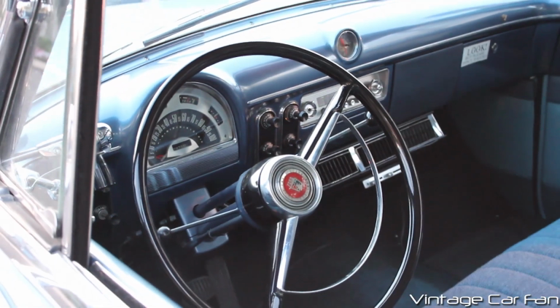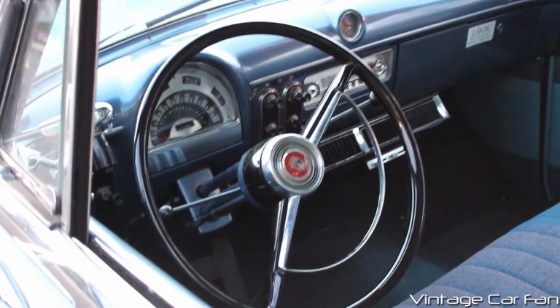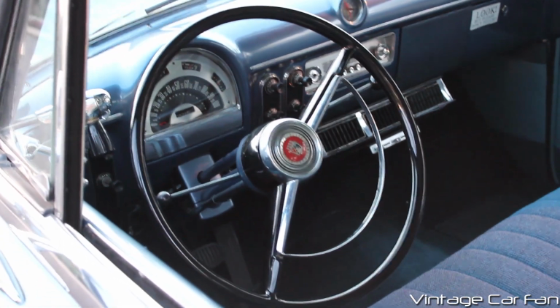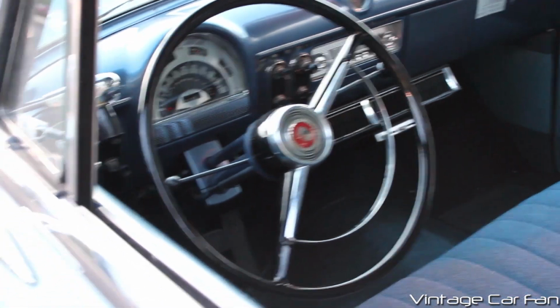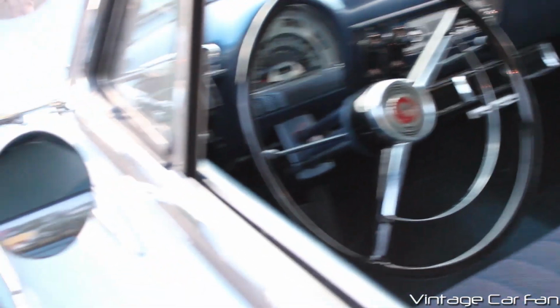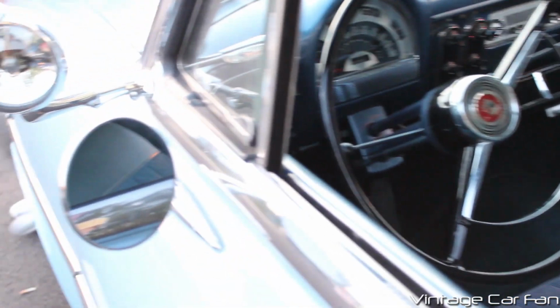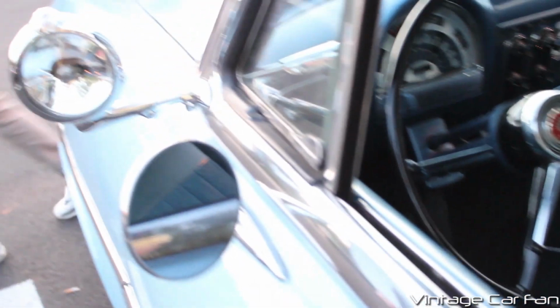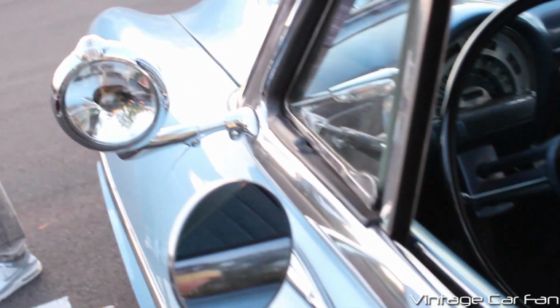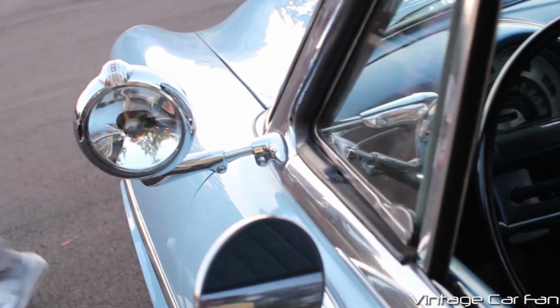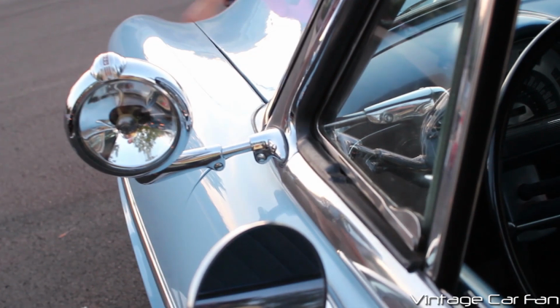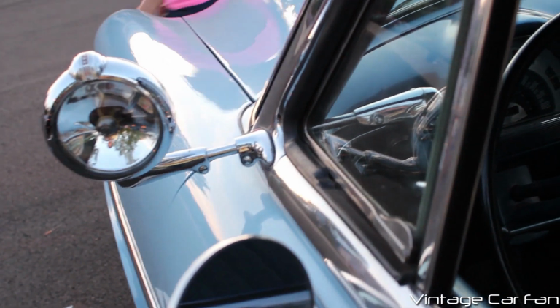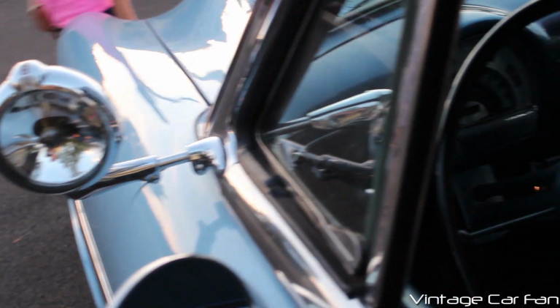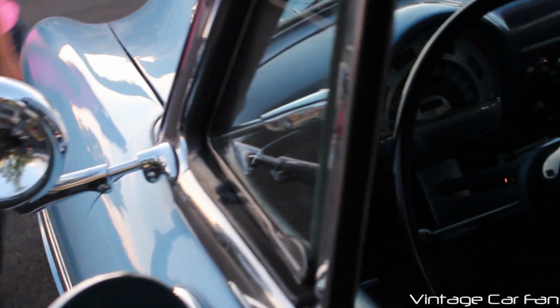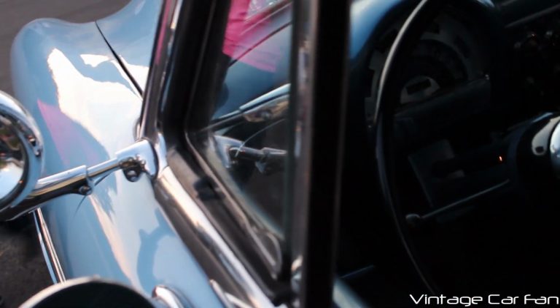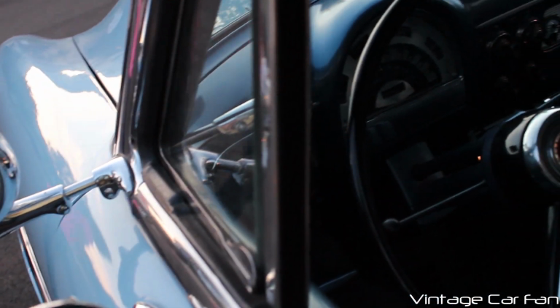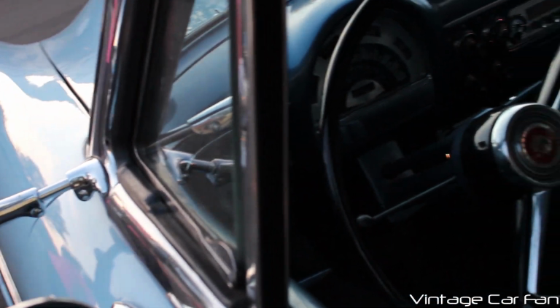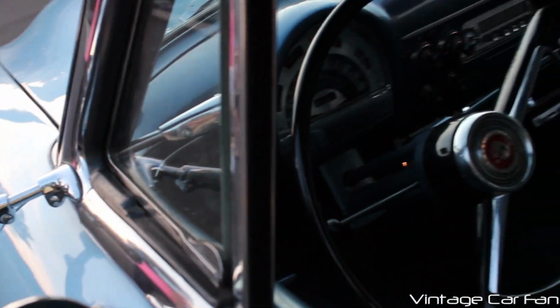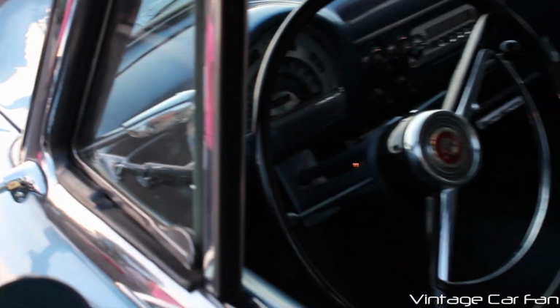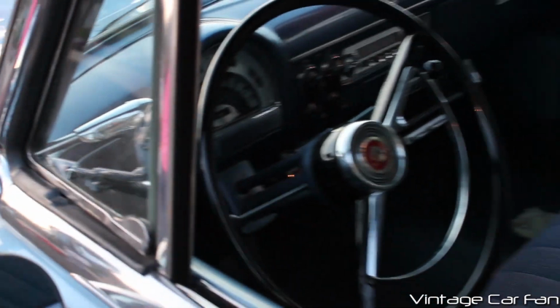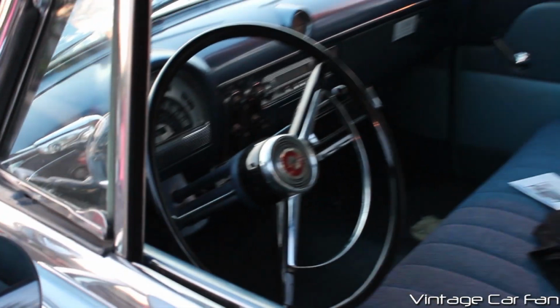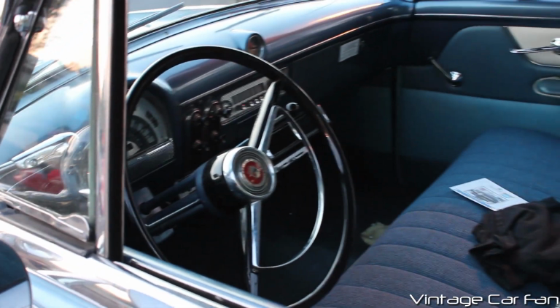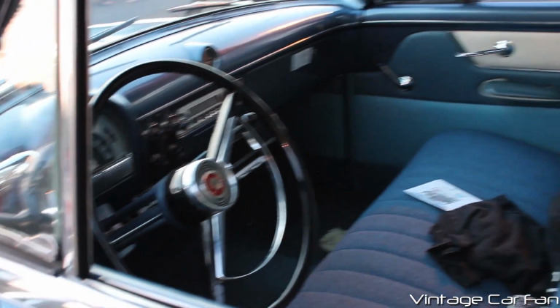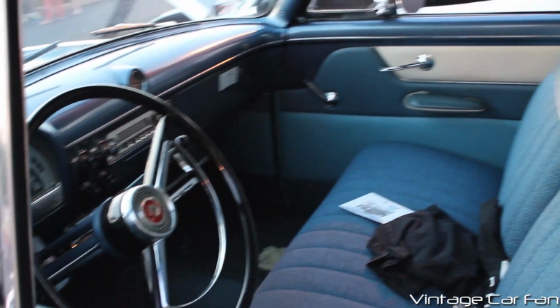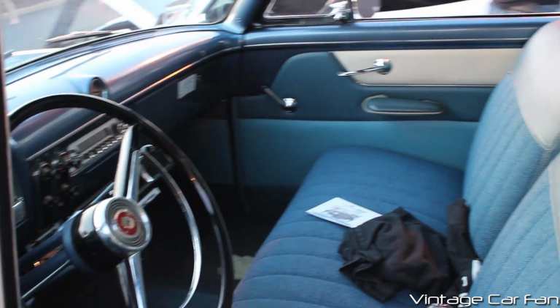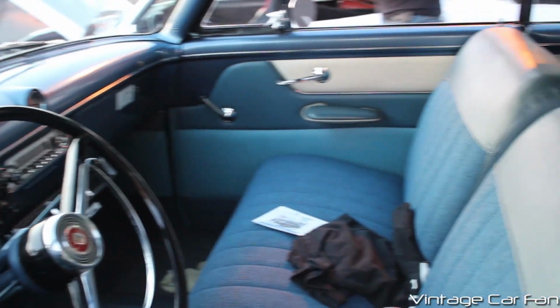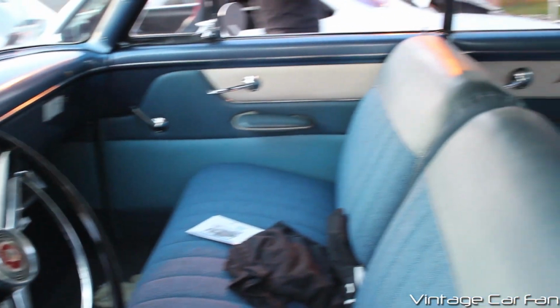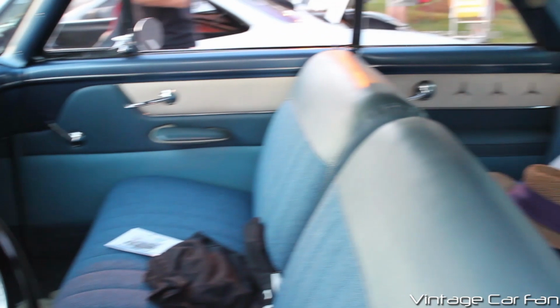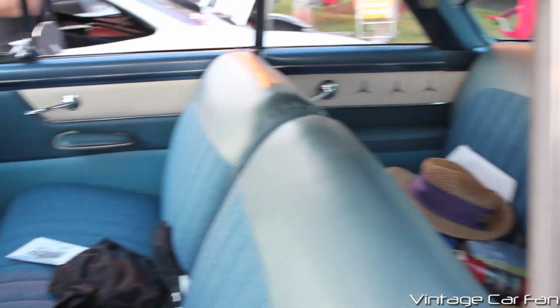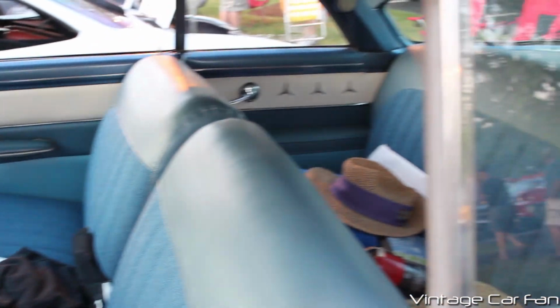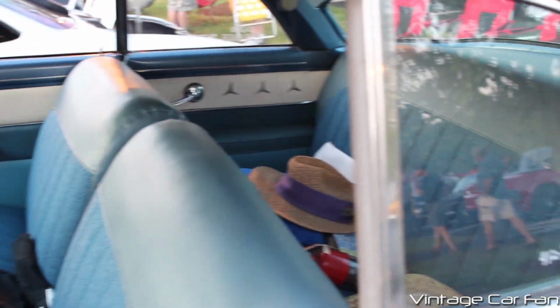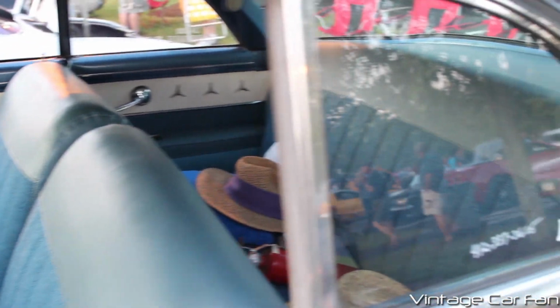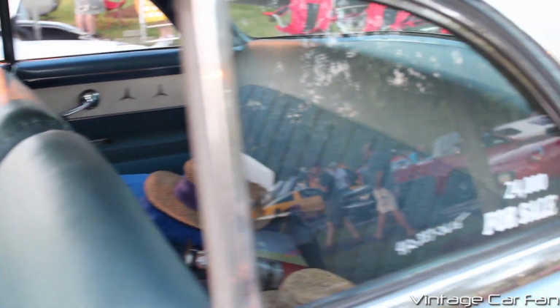This car also has the spotlight, which is still an option at this time. It wasn't quite as popular, but it's still an option. Beautiful, original-looking interior.